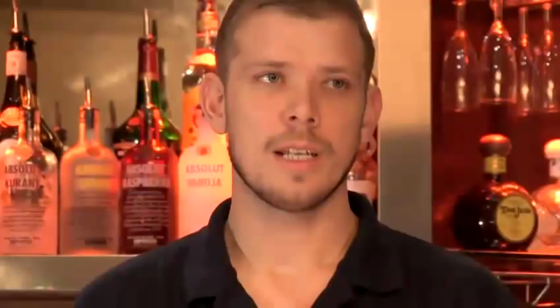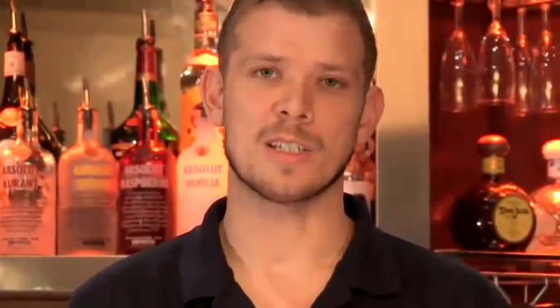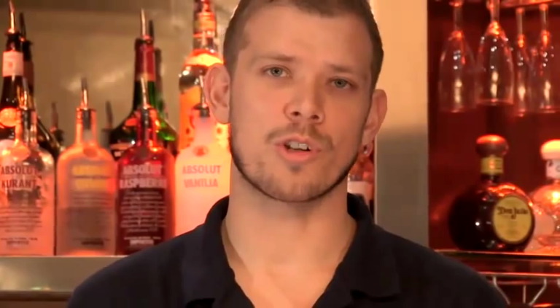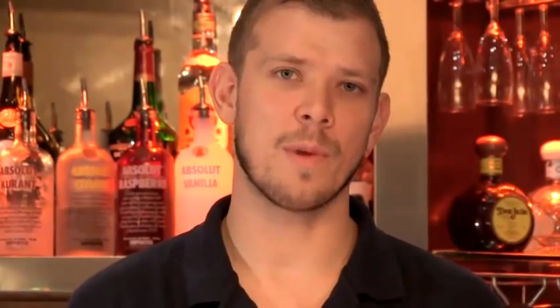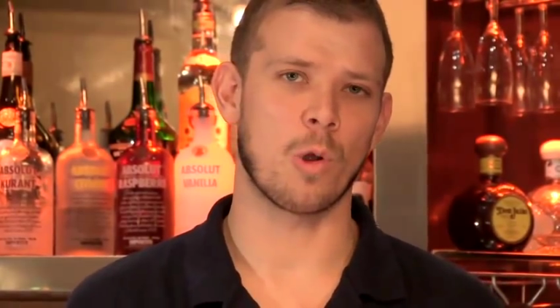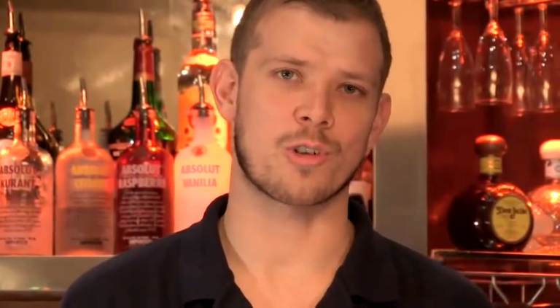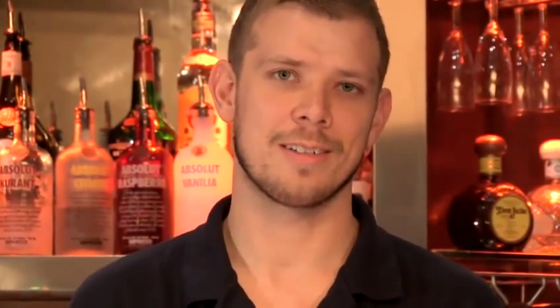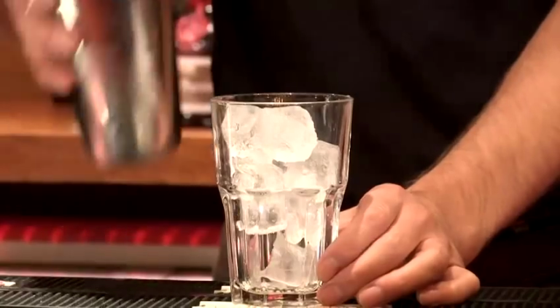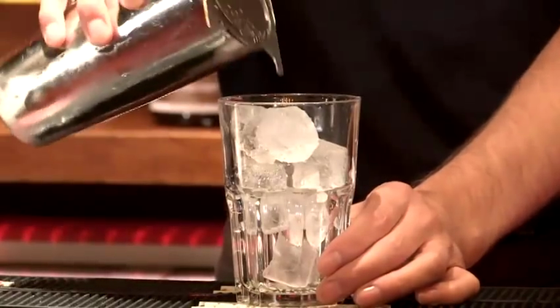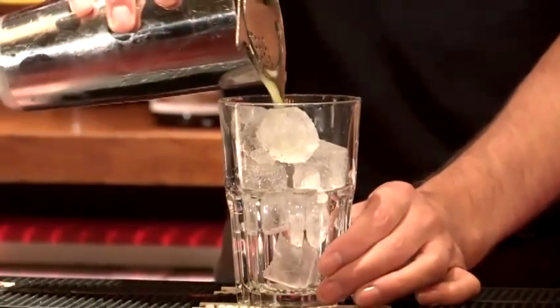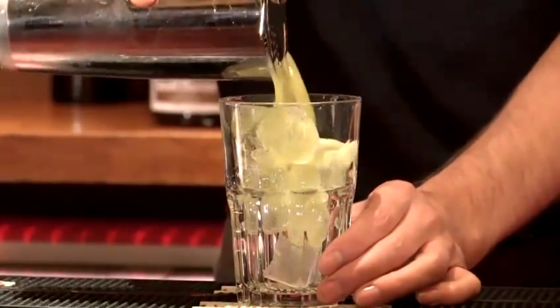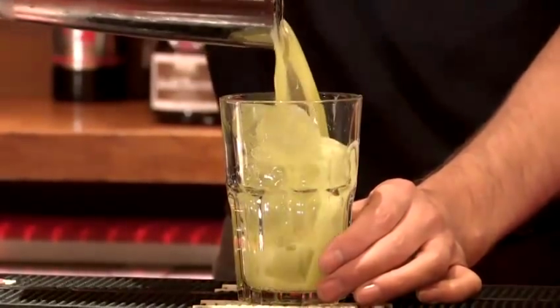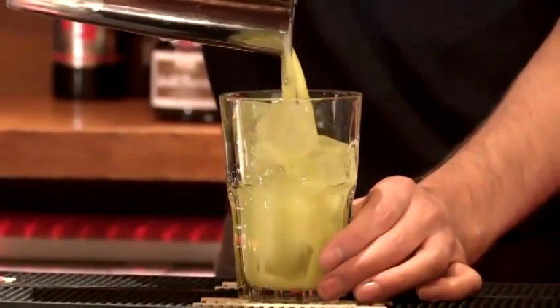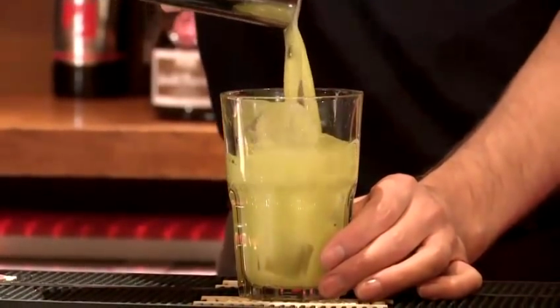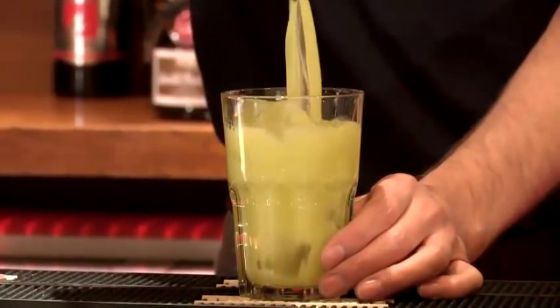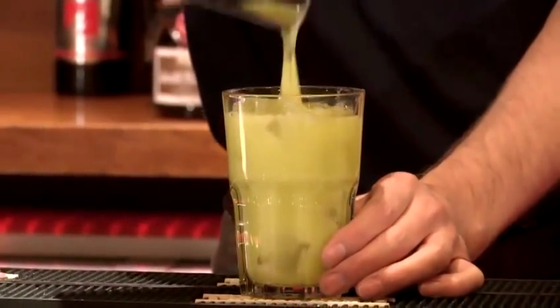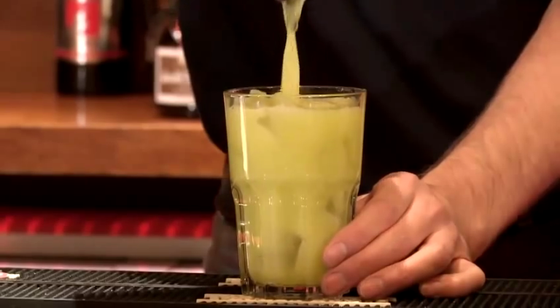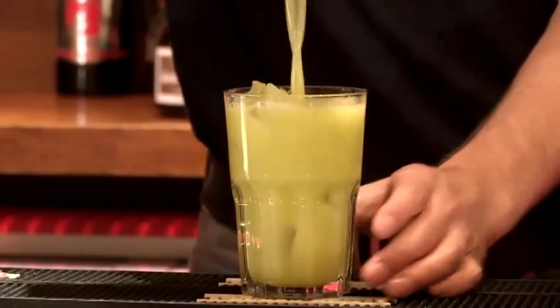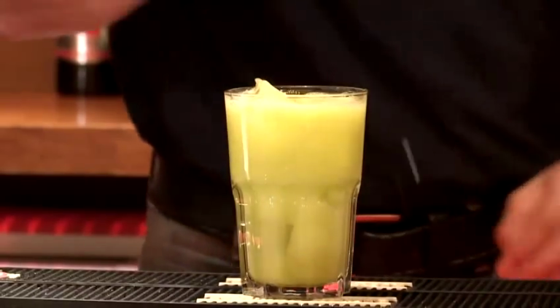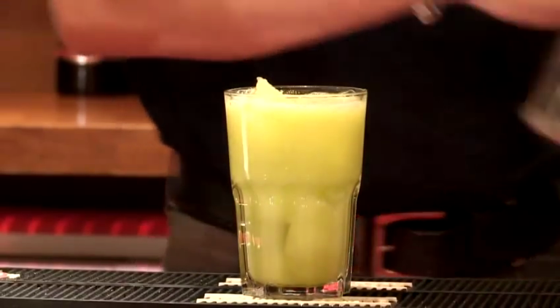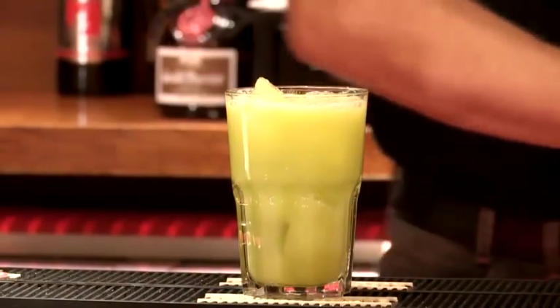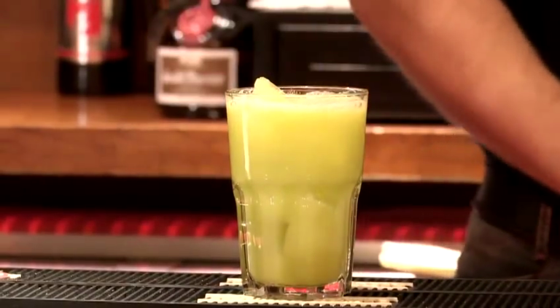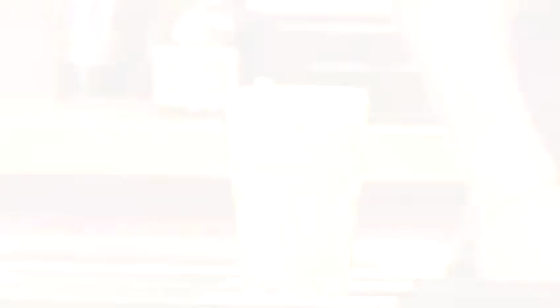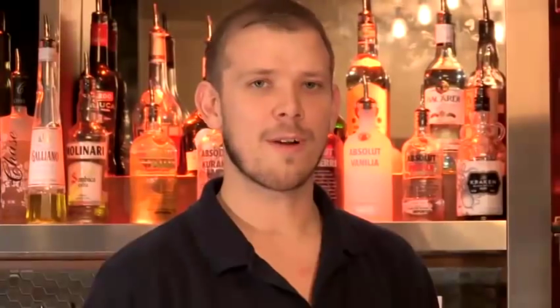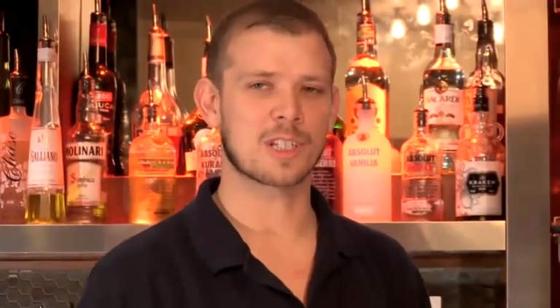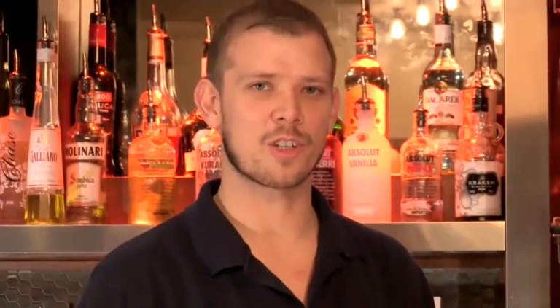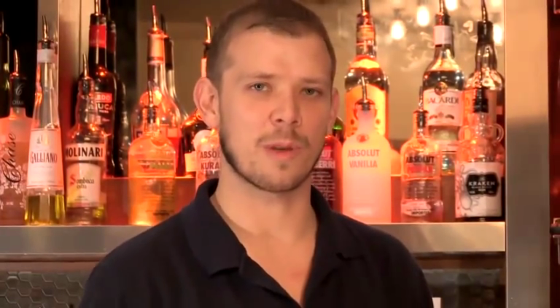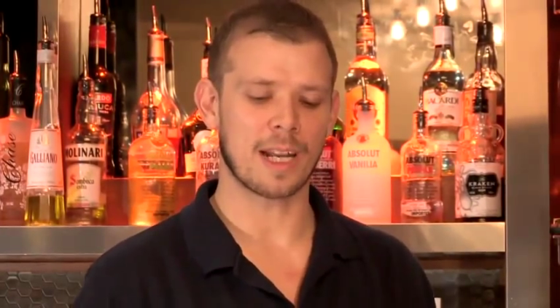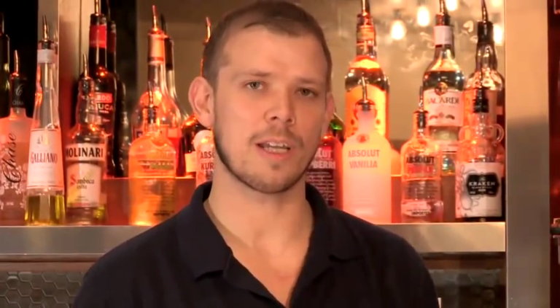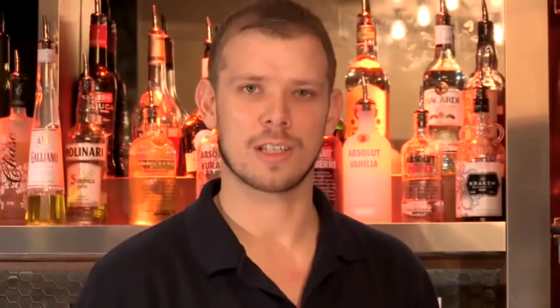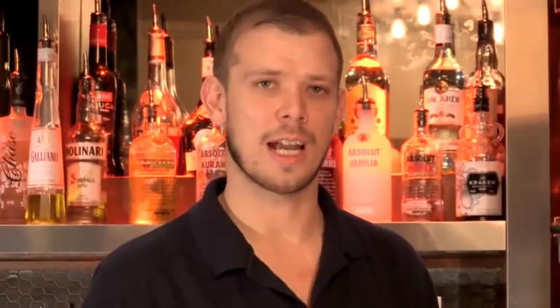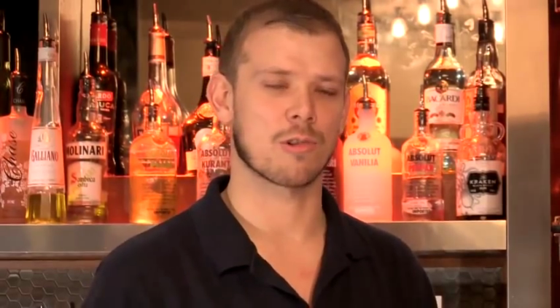Now you just need to pour and strain with a Hawthorn strainer. And finally I'm just going to finish it off with a pineapple wedge and a straw.